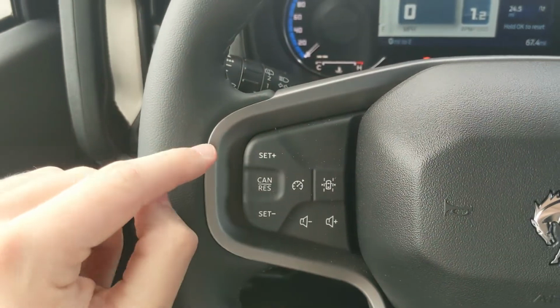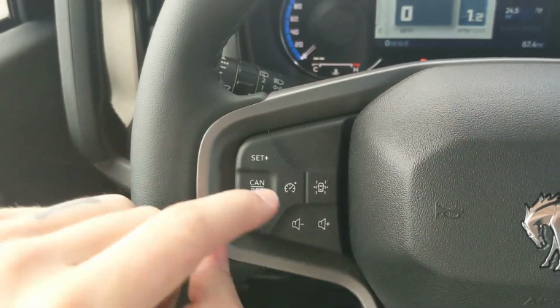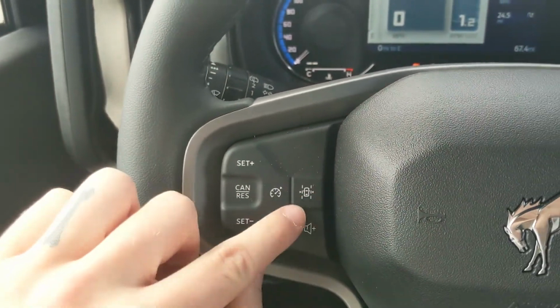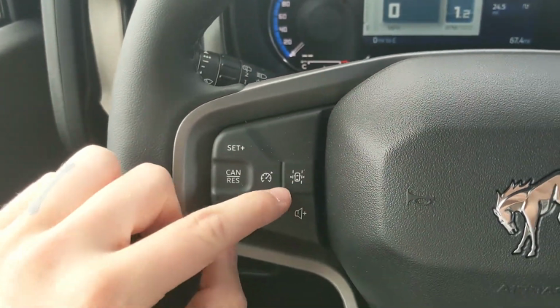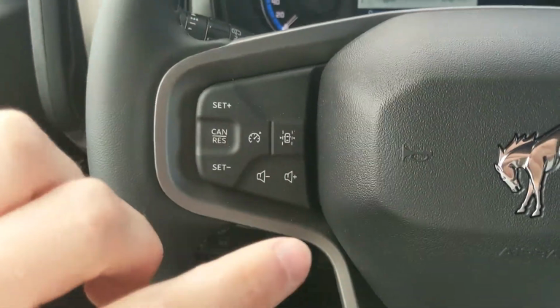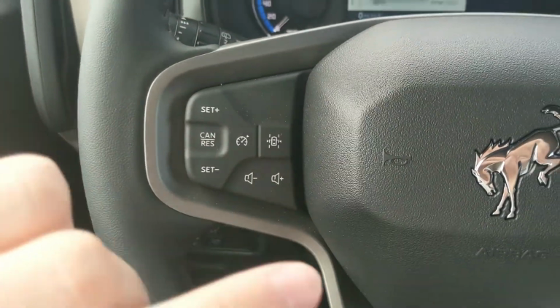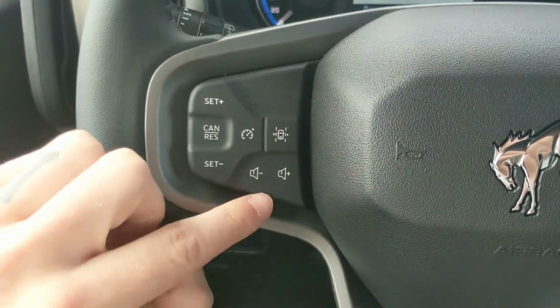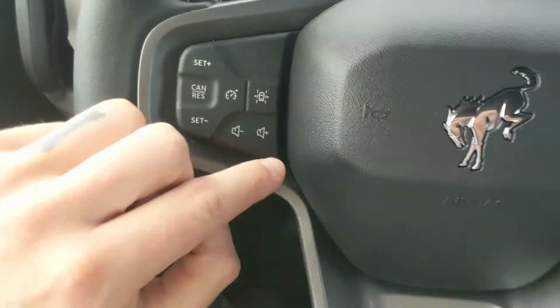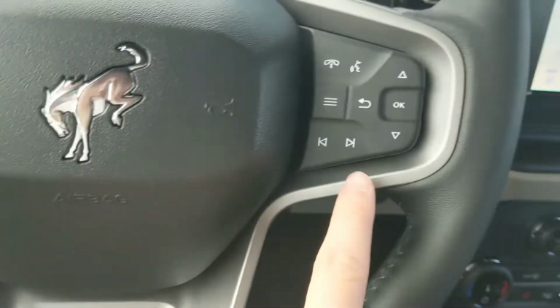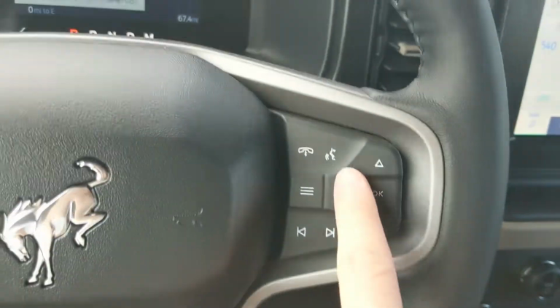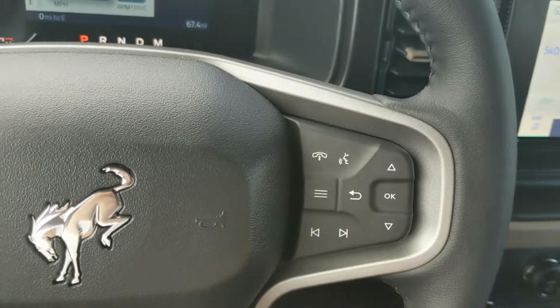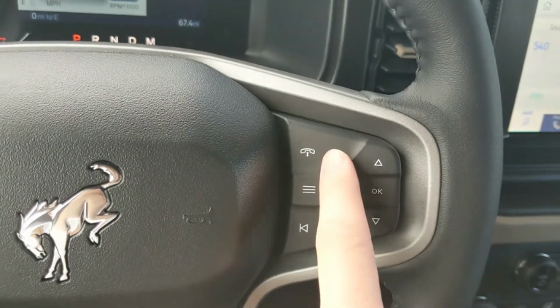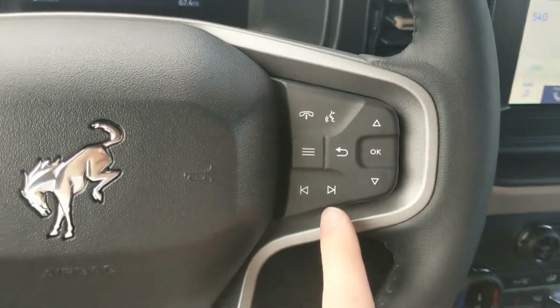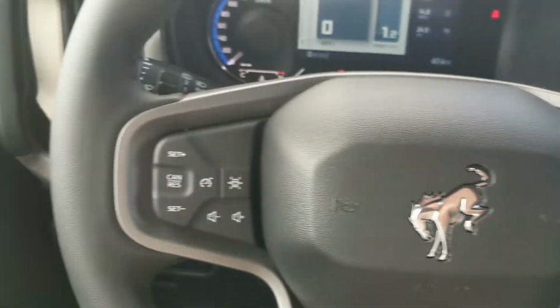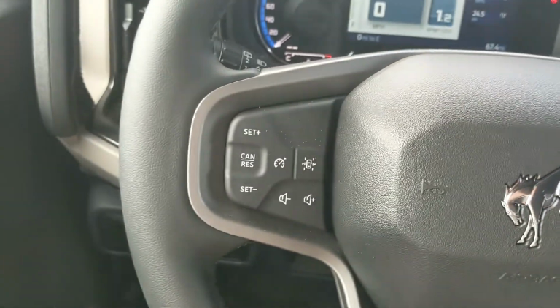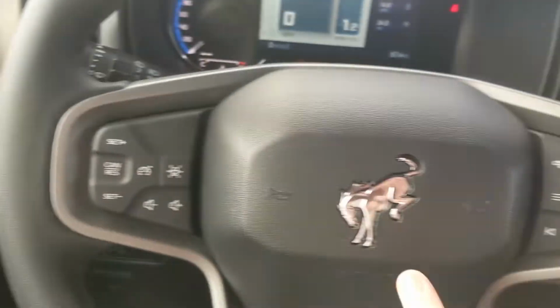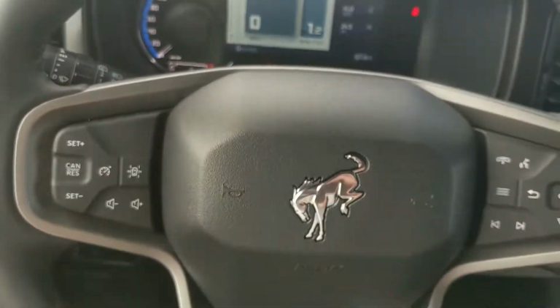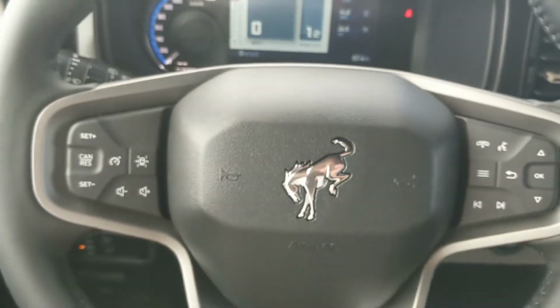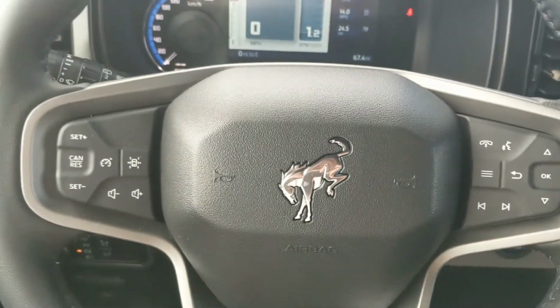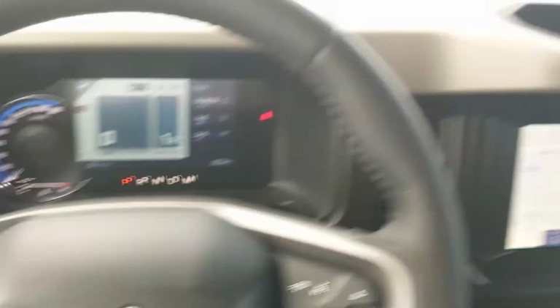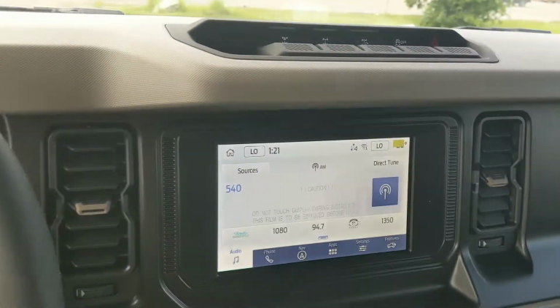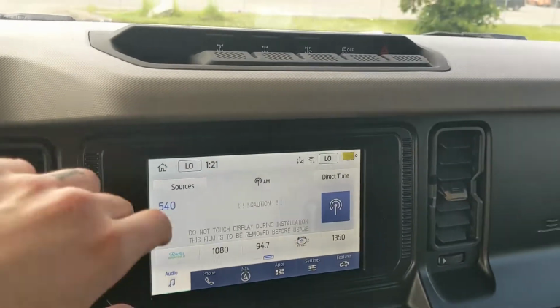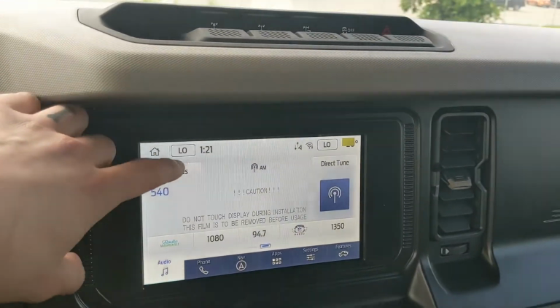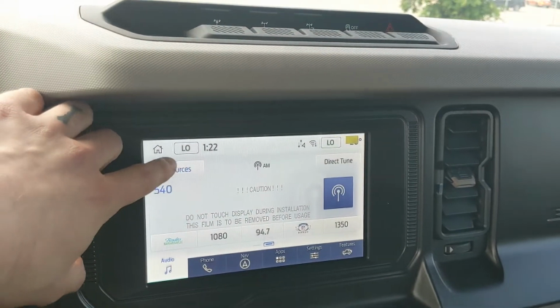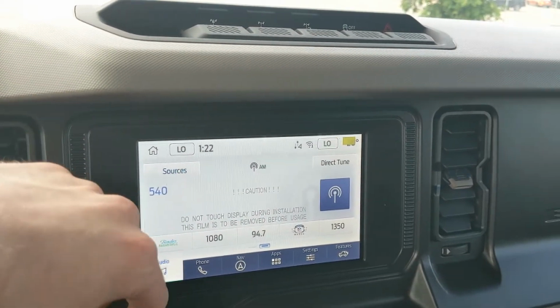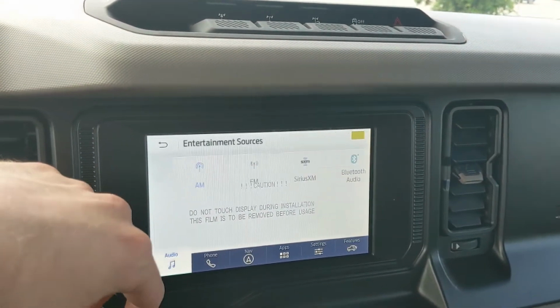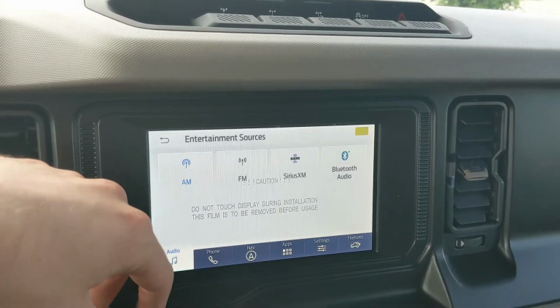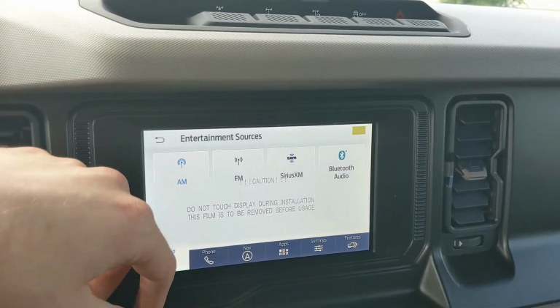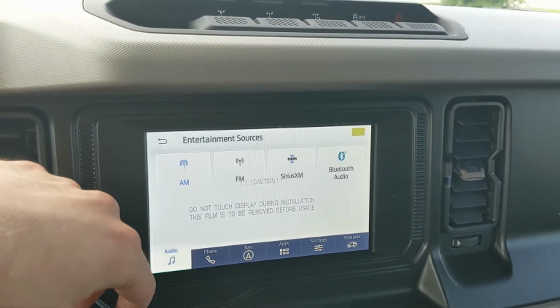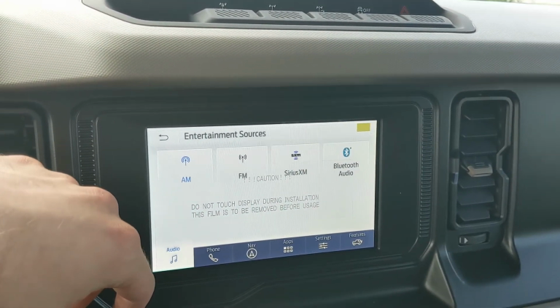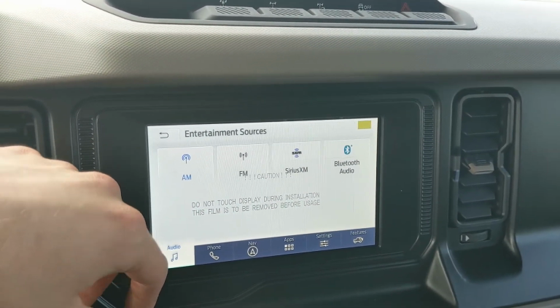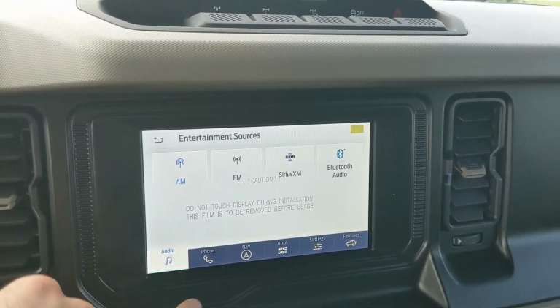Moving to the left side of the steering wheel, you have your cruise controls with your lane keeping system, as well as hands-free phone and radio controls spread out throughout both sides. Moving on to the center, your infotainment screen is radio, SiriusXM, and Bluetooth capable, so you have plenty of options there.